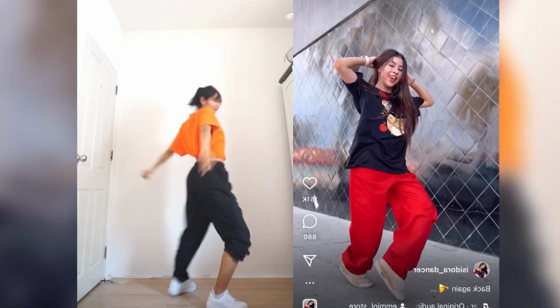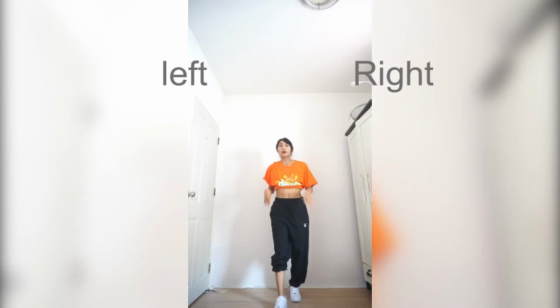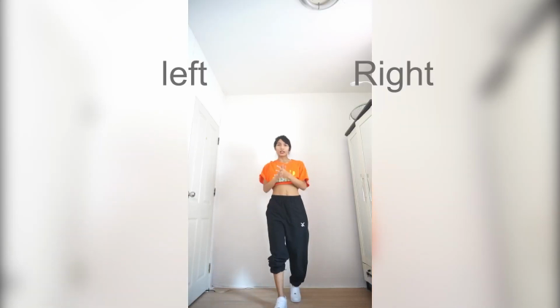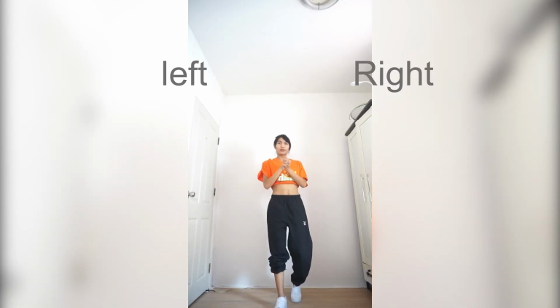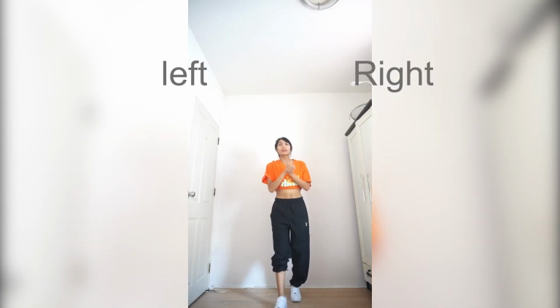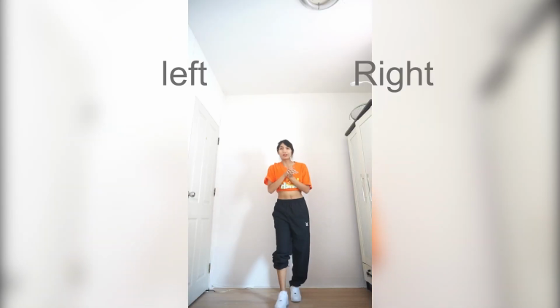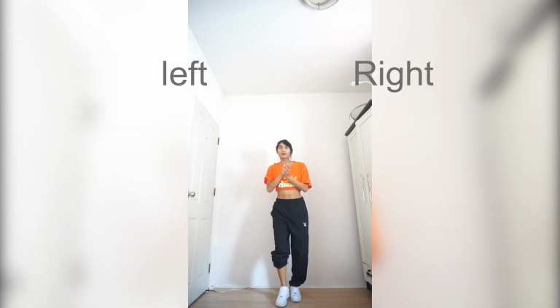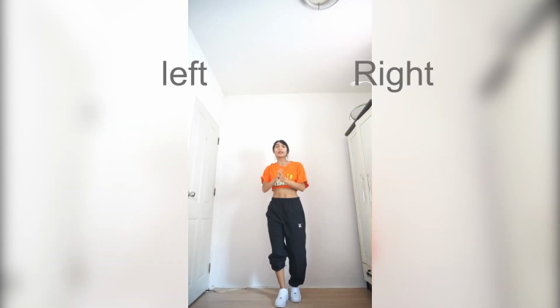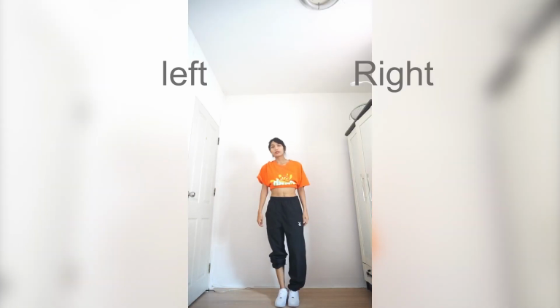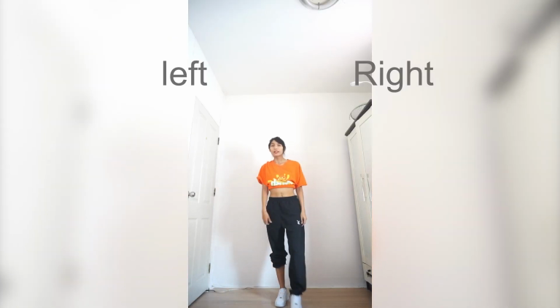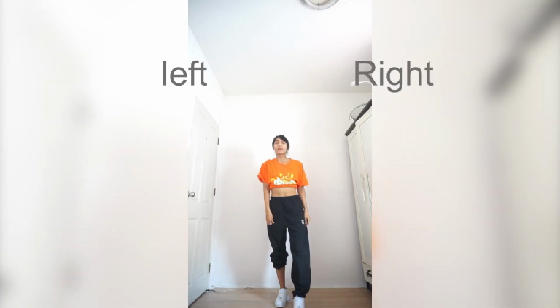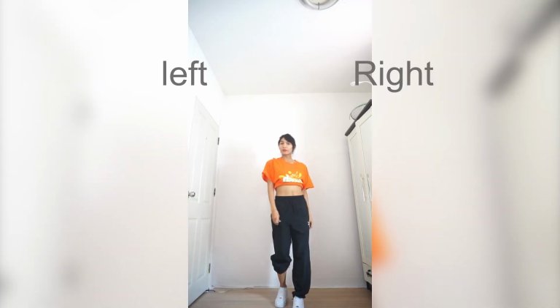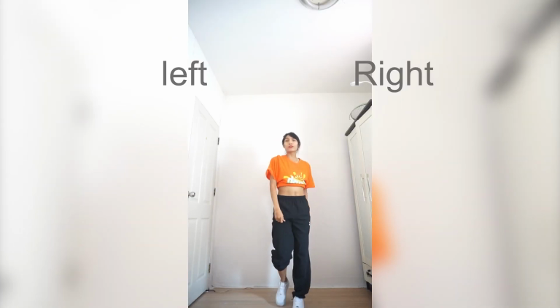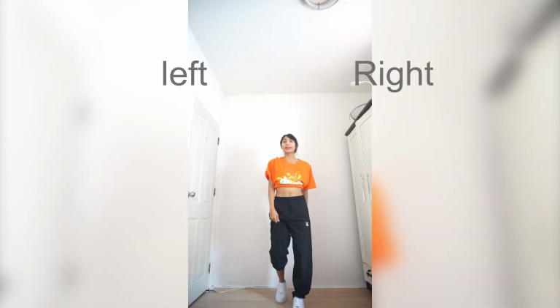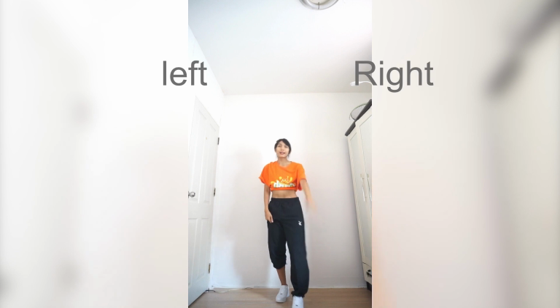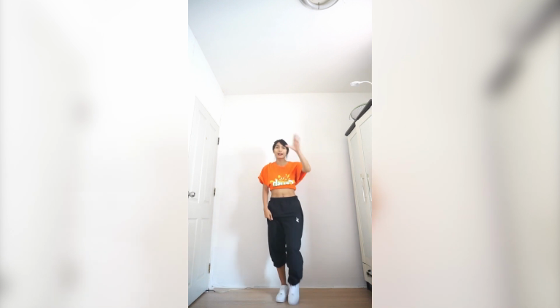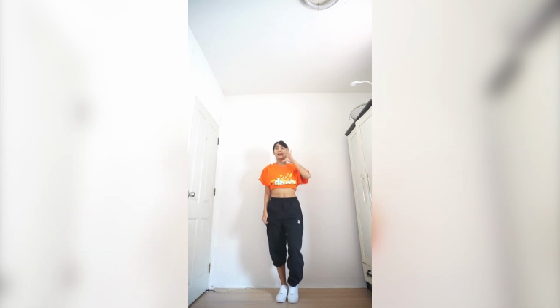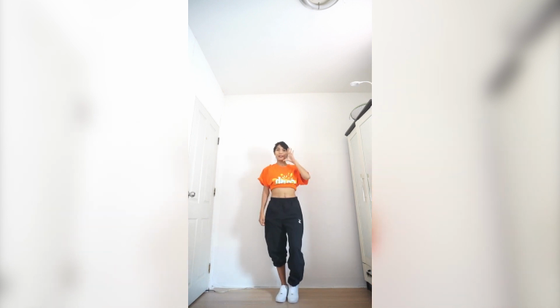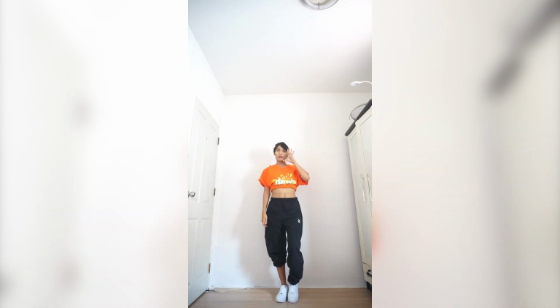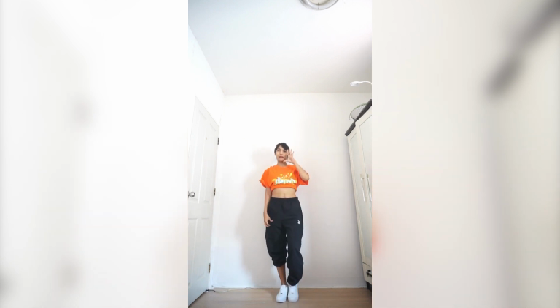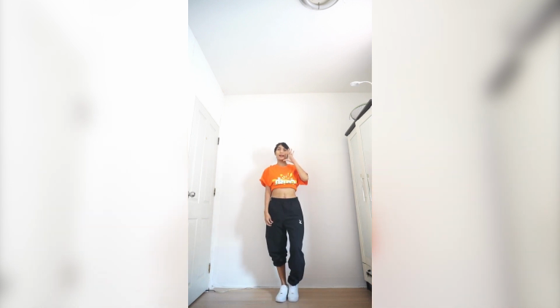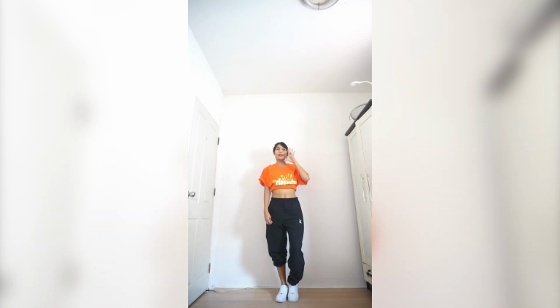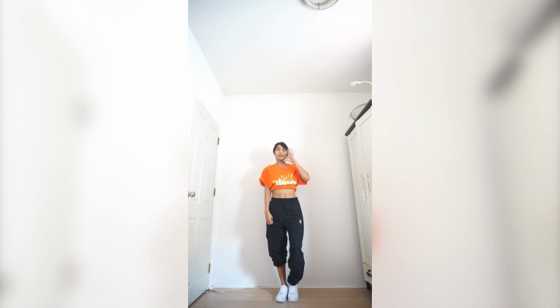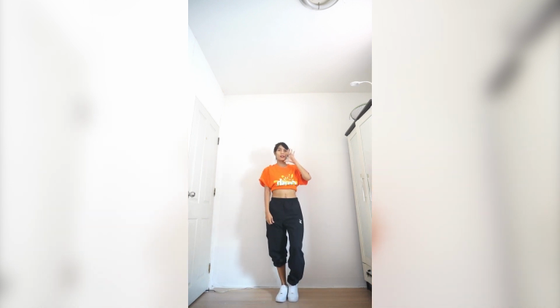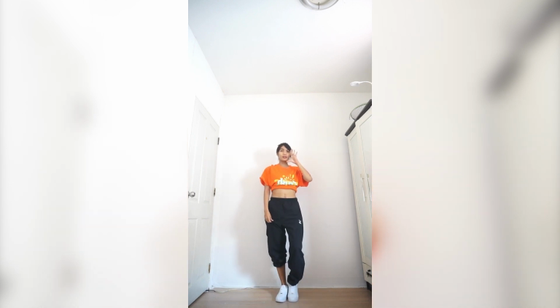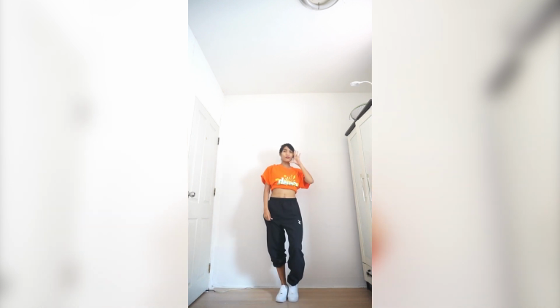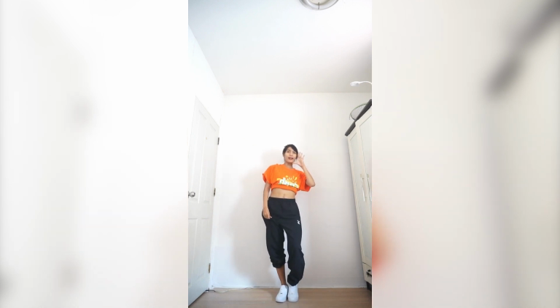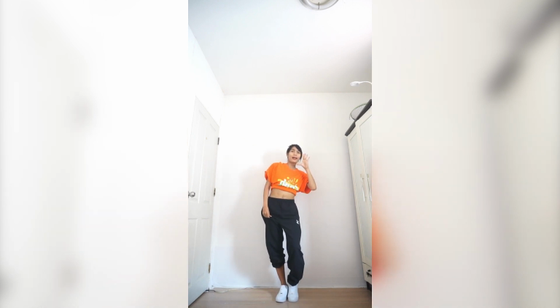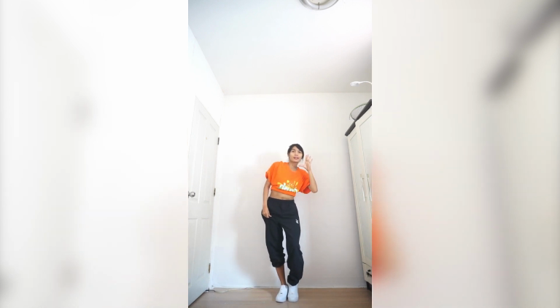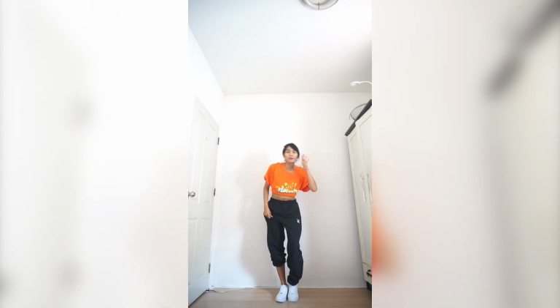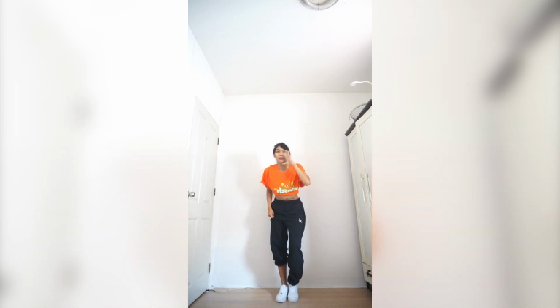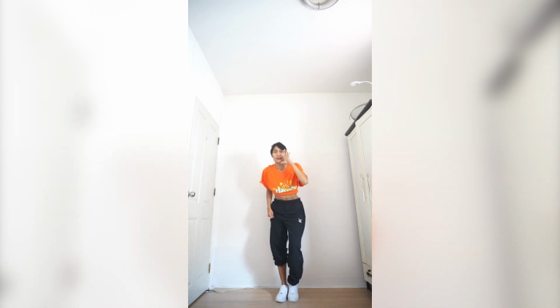Okay, so let's start with the first step. First step, you're going to put your right hand up next to your mouth, and then you turn to the right and stop in the middle.